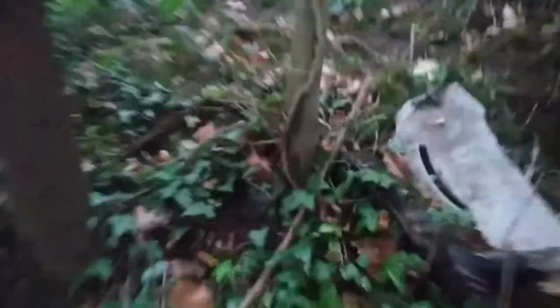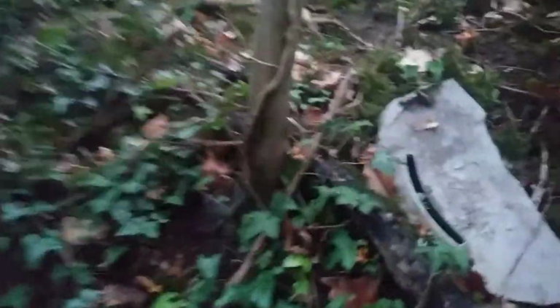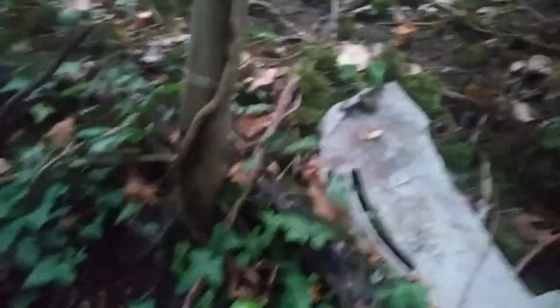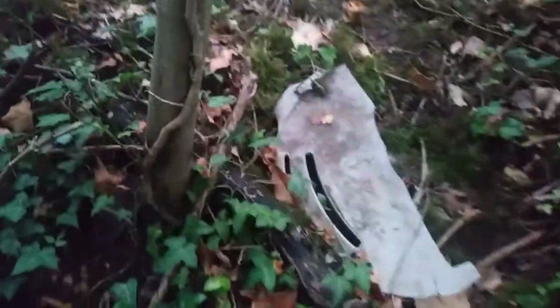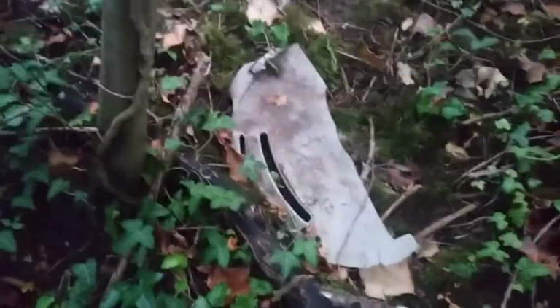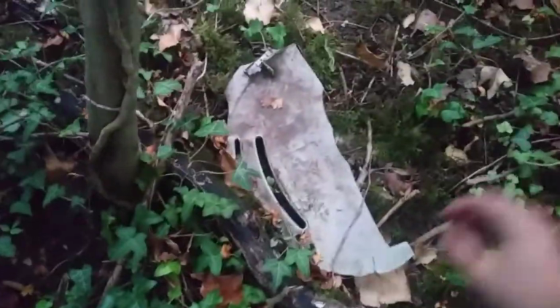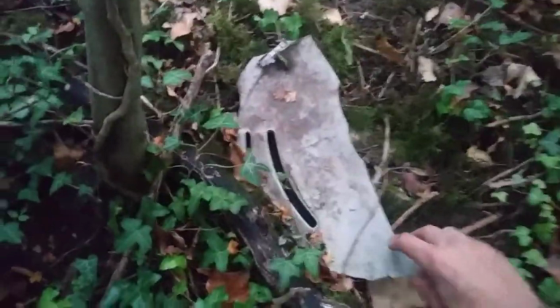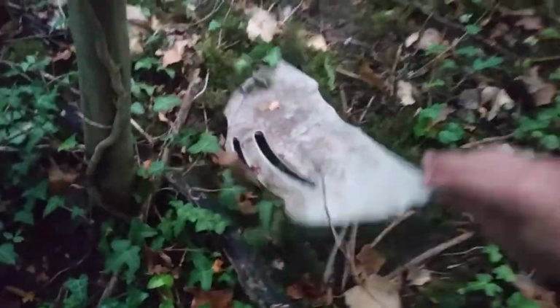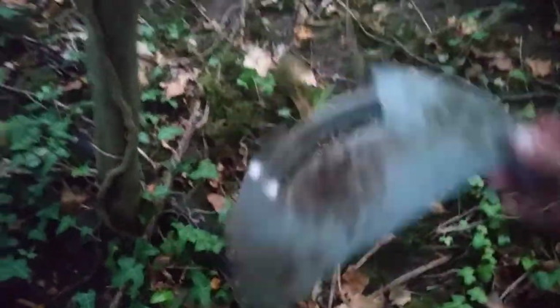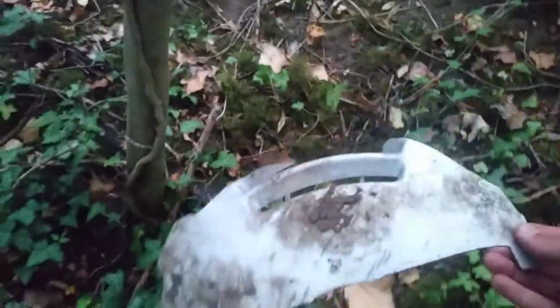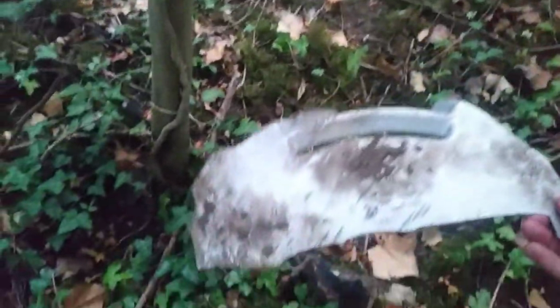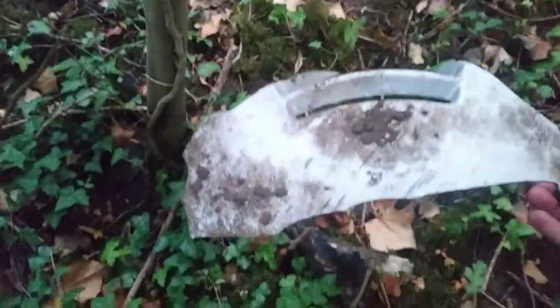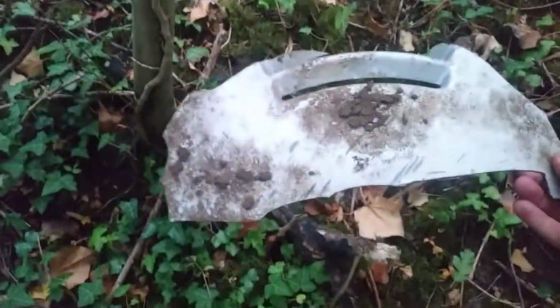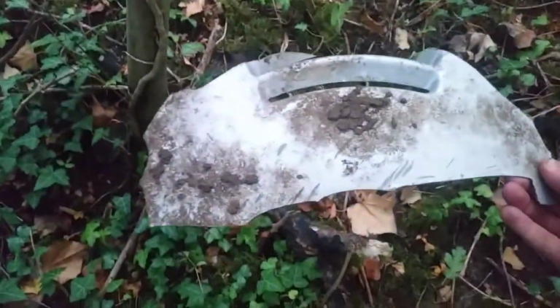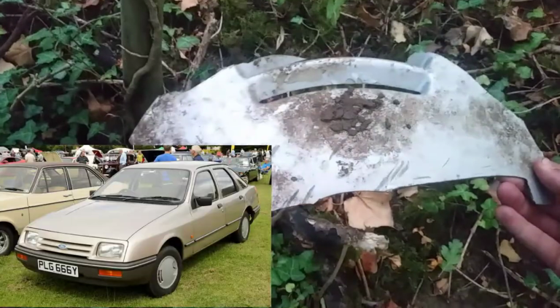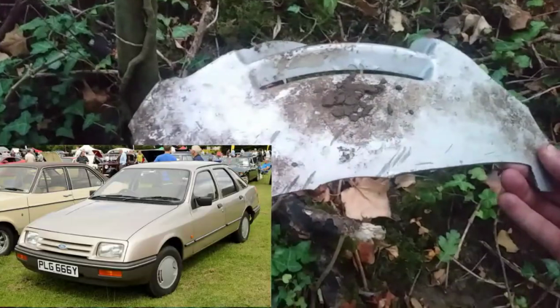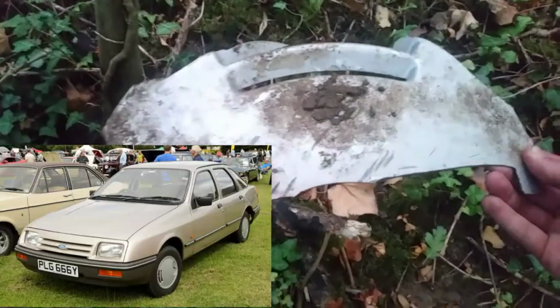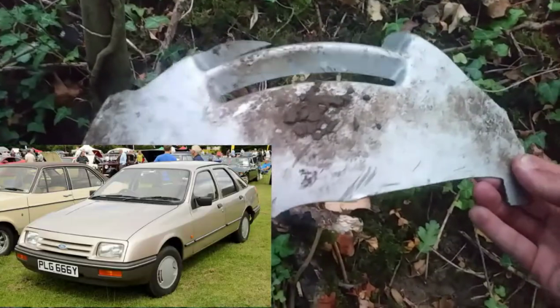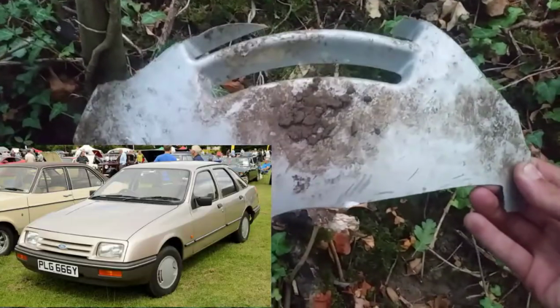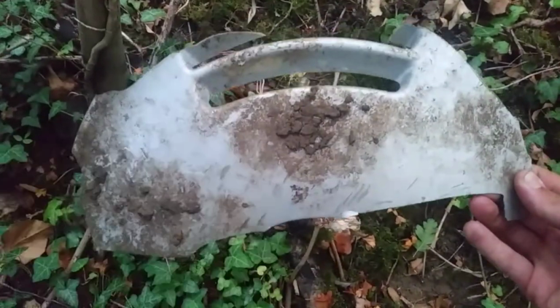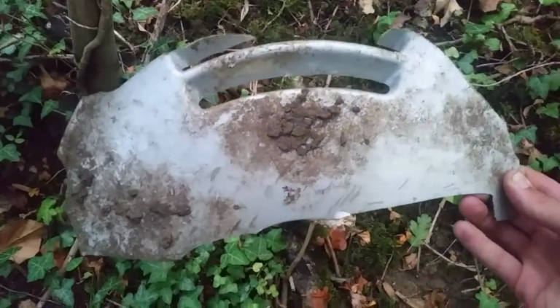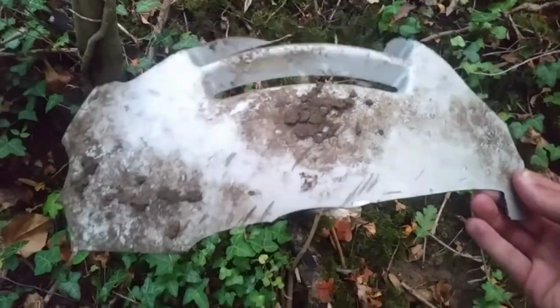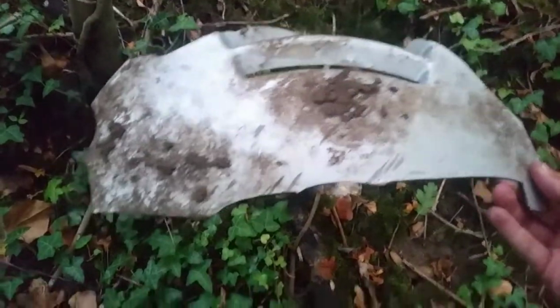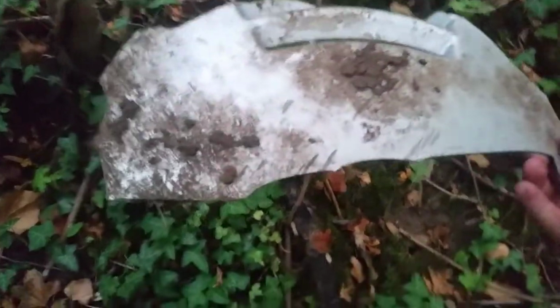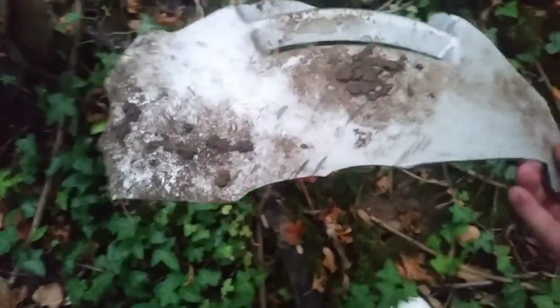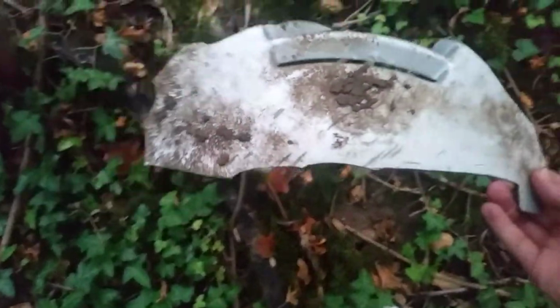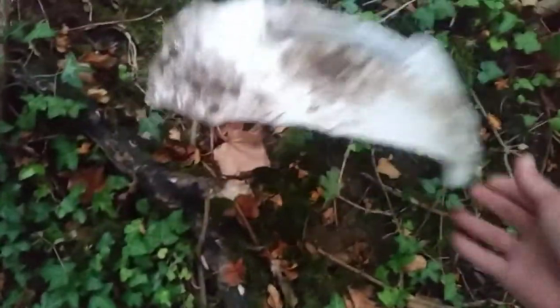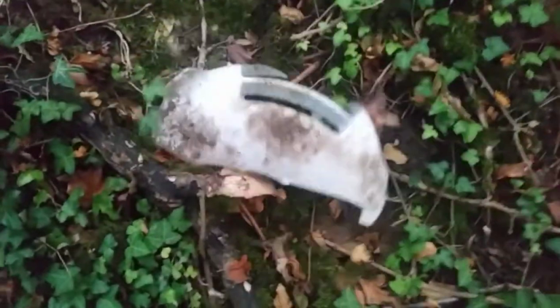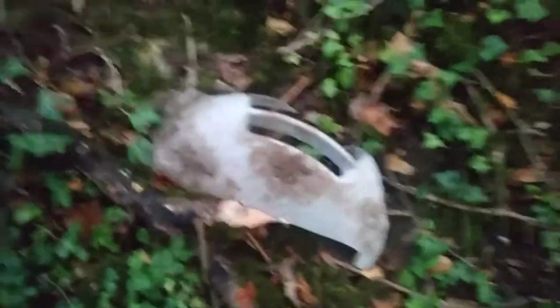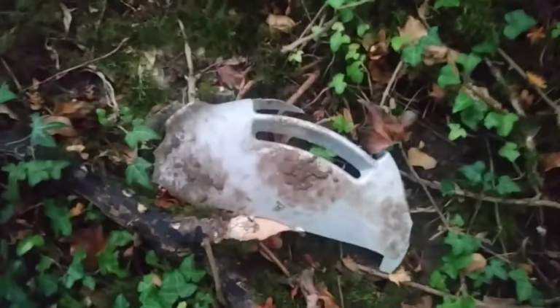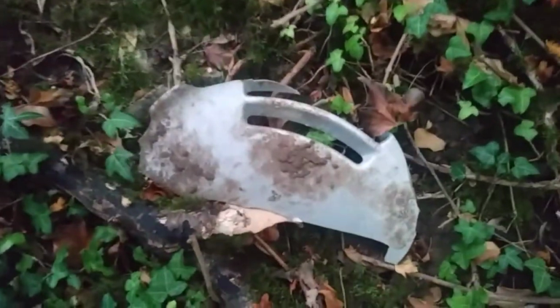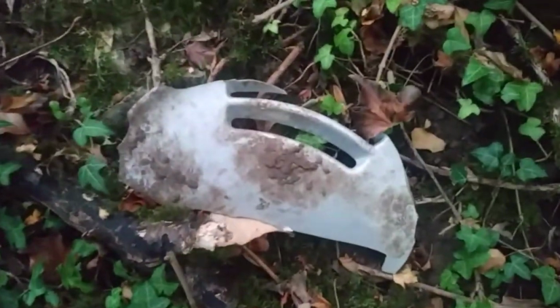Look at this — oh my god, it's a broken two-spoke Sierra. What a shame.